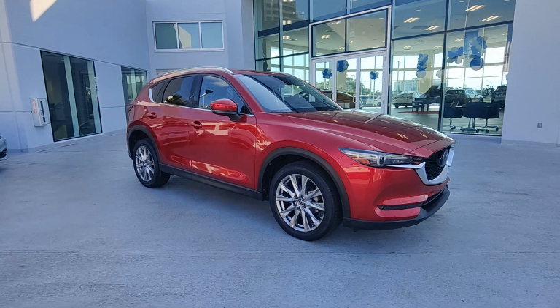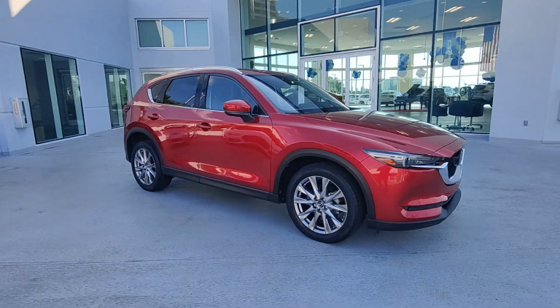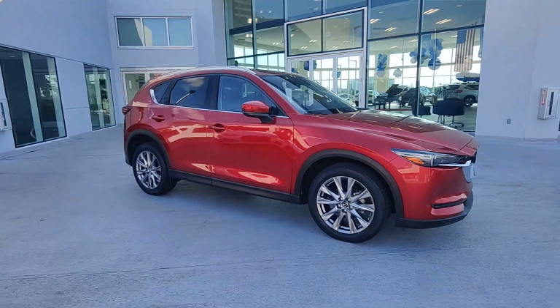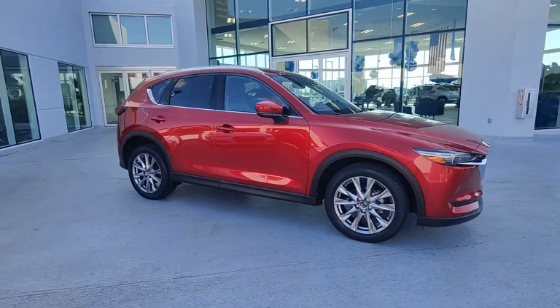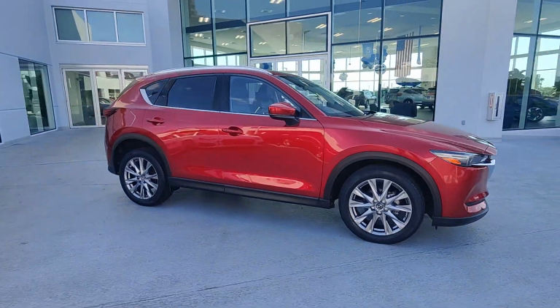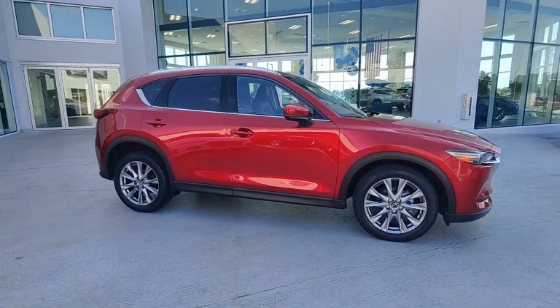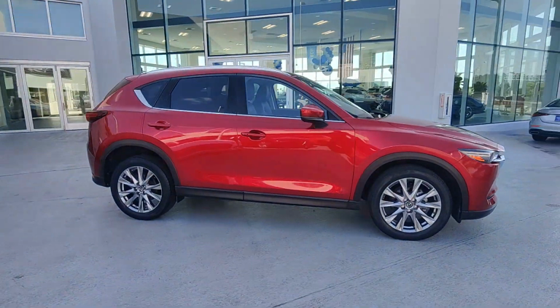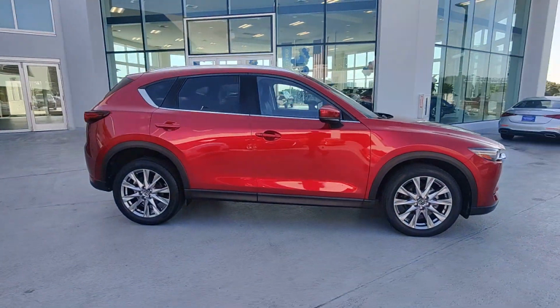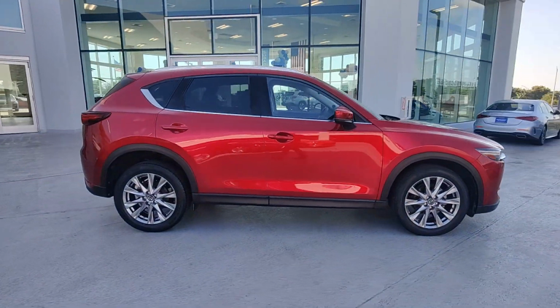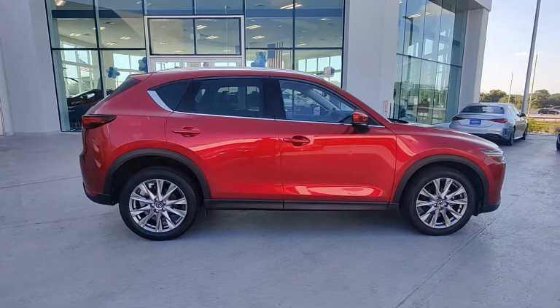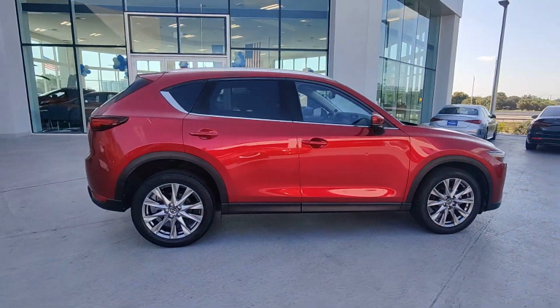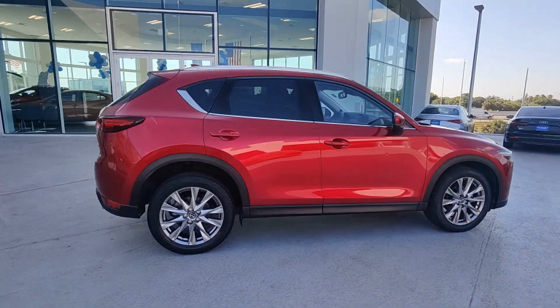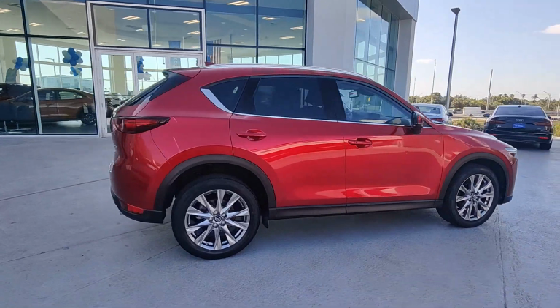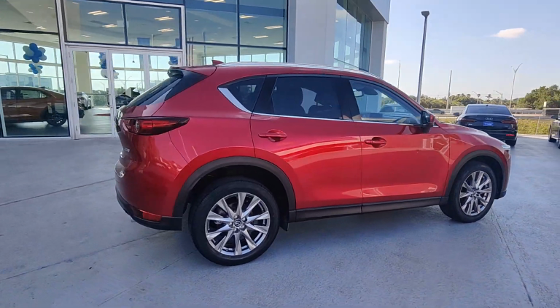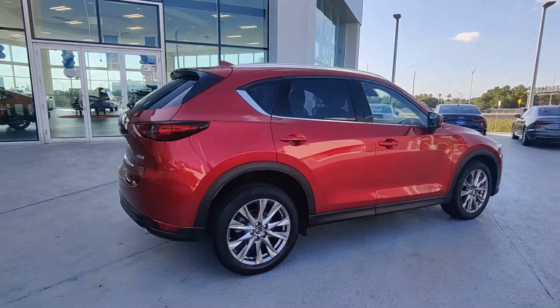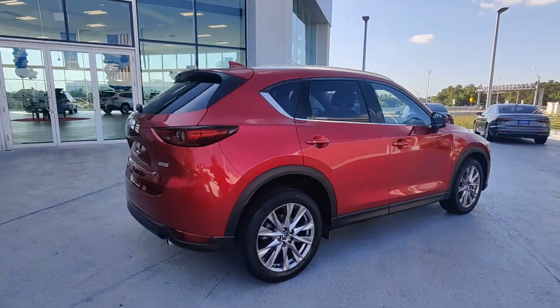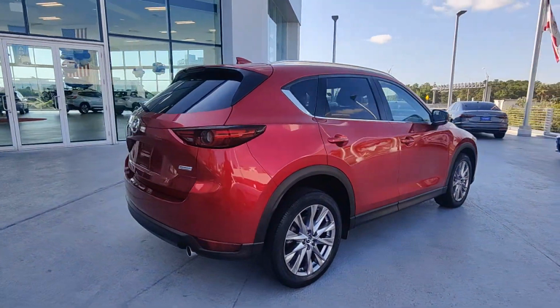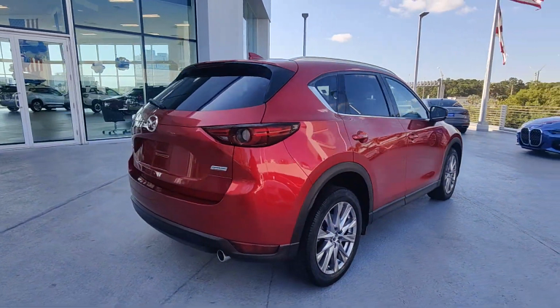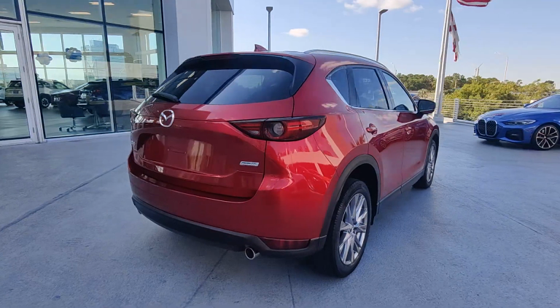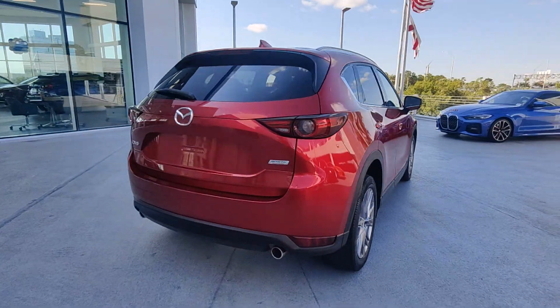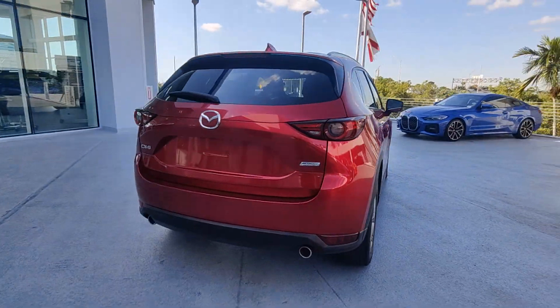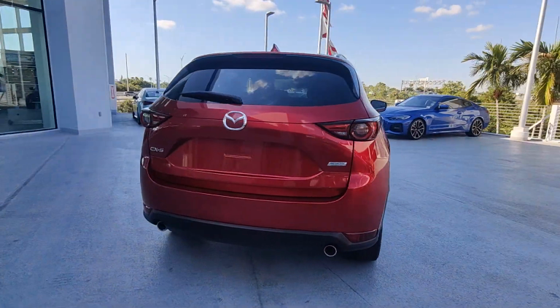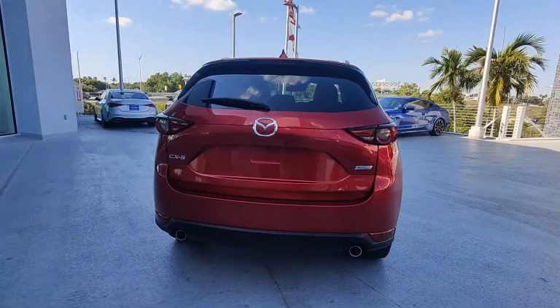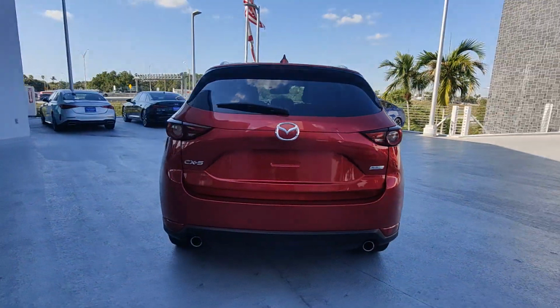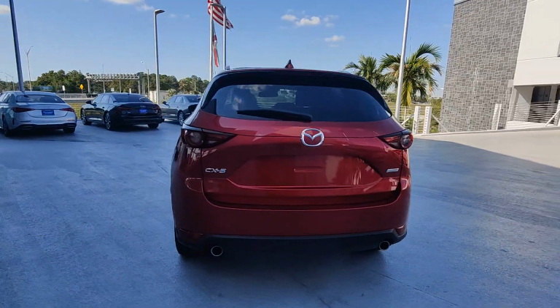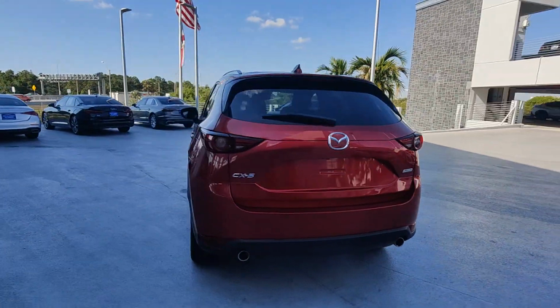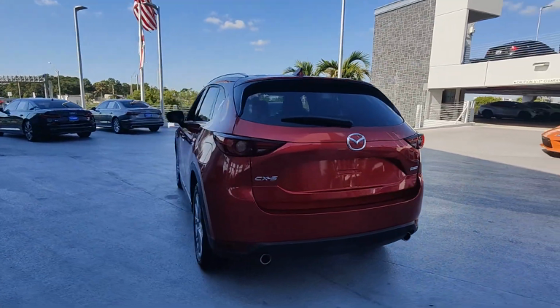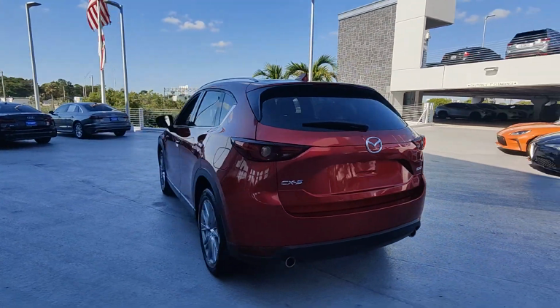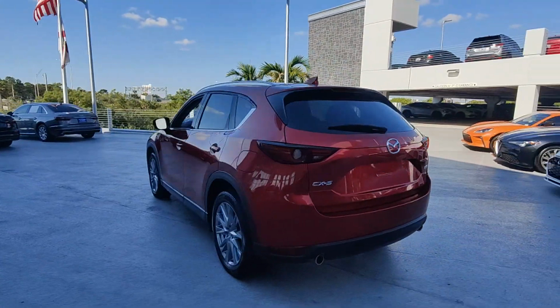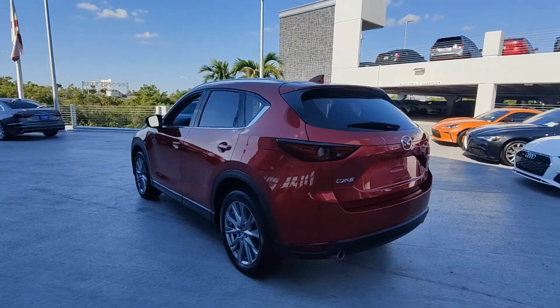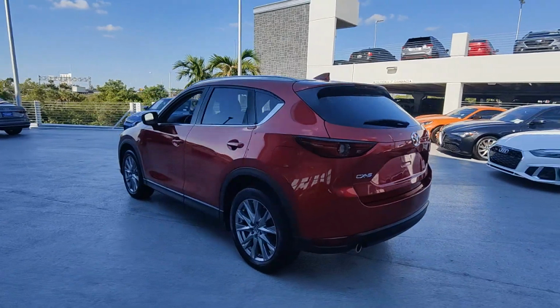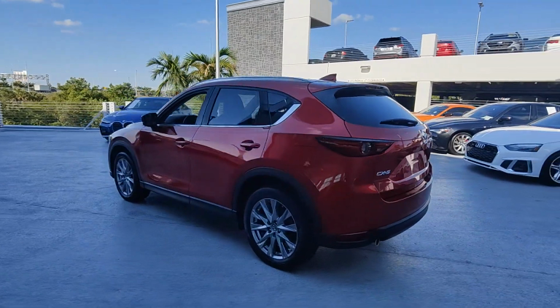Hop into the 2019 Mazda CX-5. With less than 30,000 miles on the odometer, this vehicle provides excellent value. This sporty CX-5 delivers upscale style, comfort, and versatility.